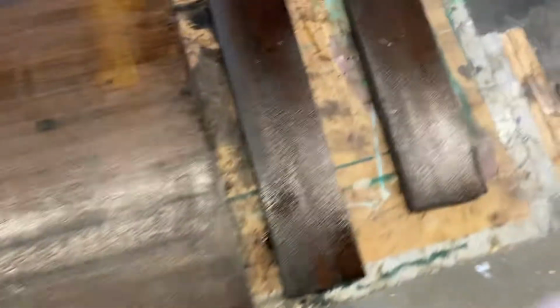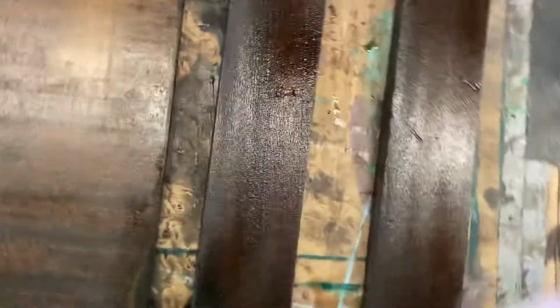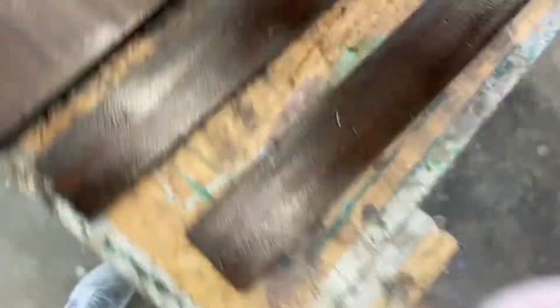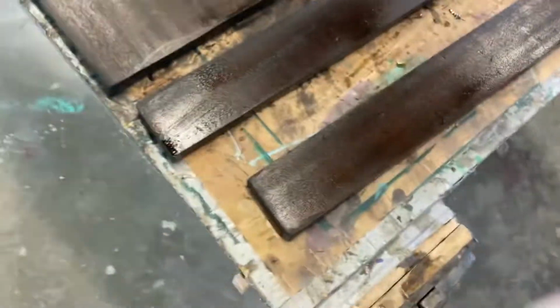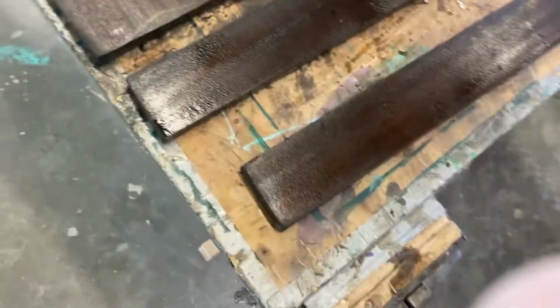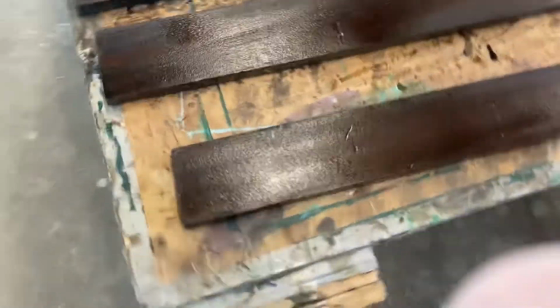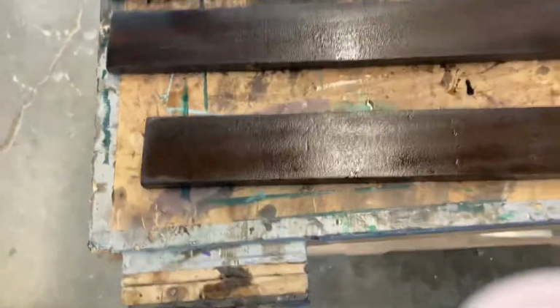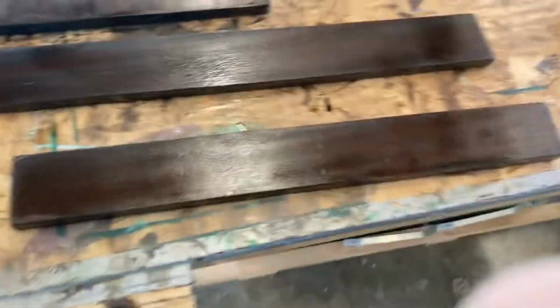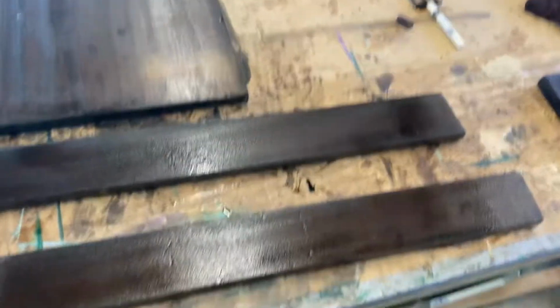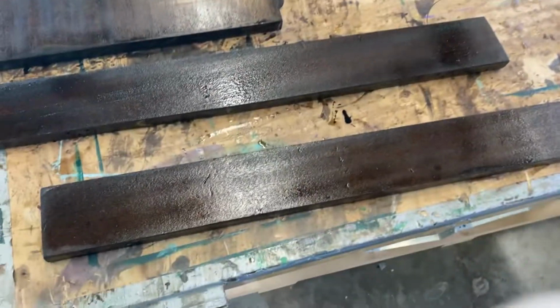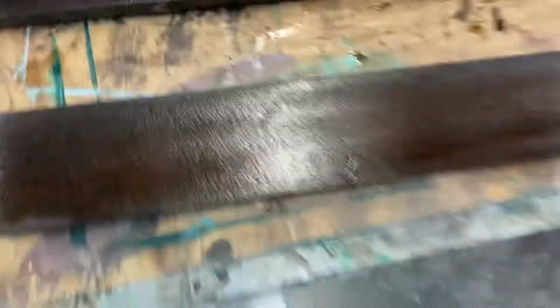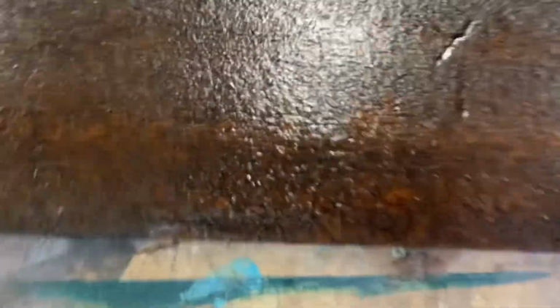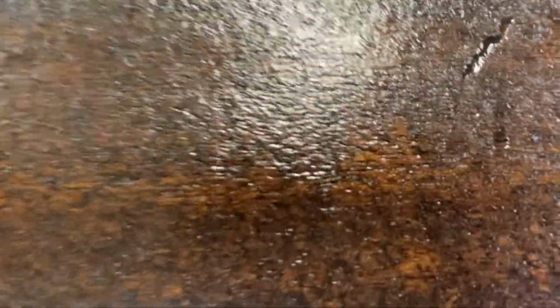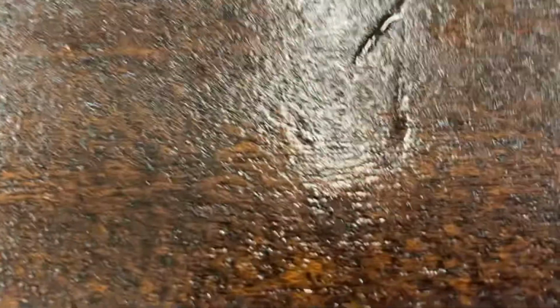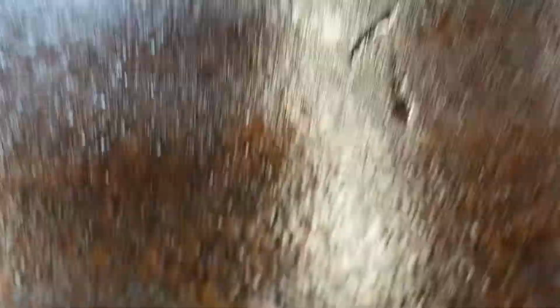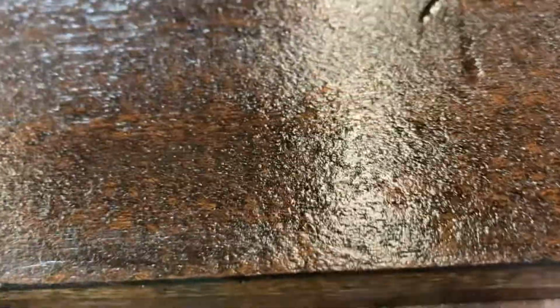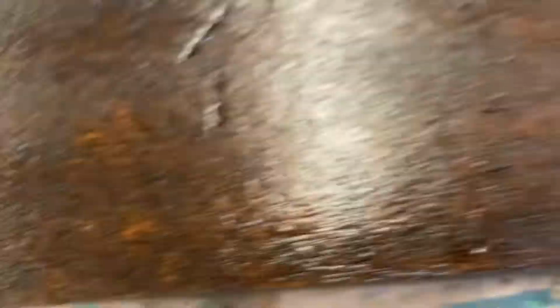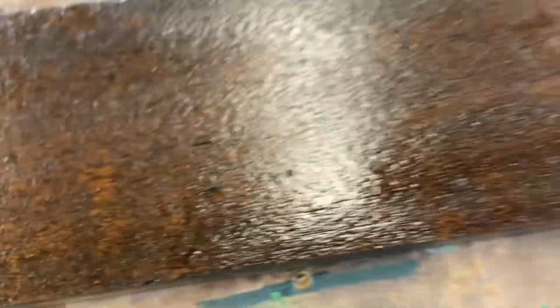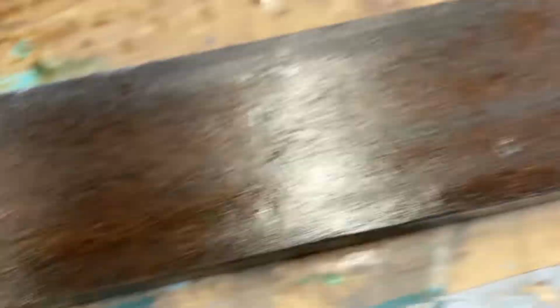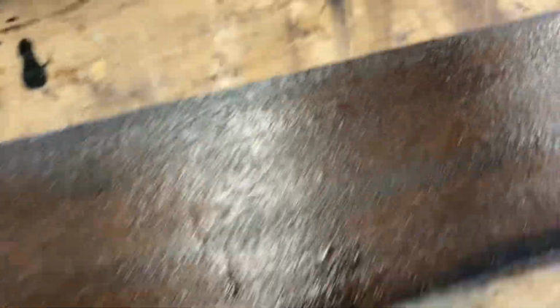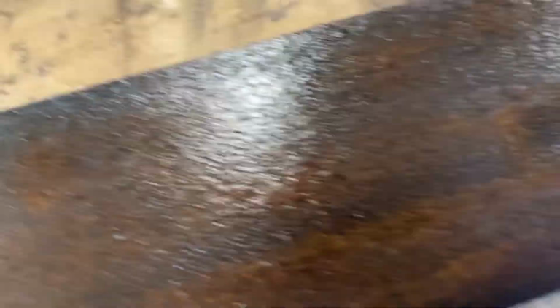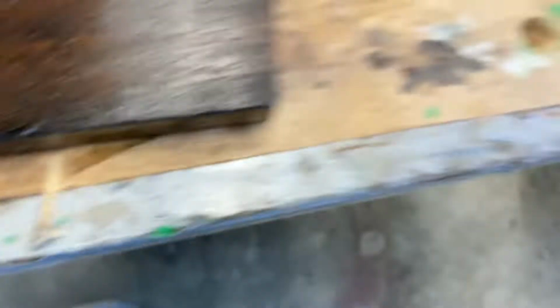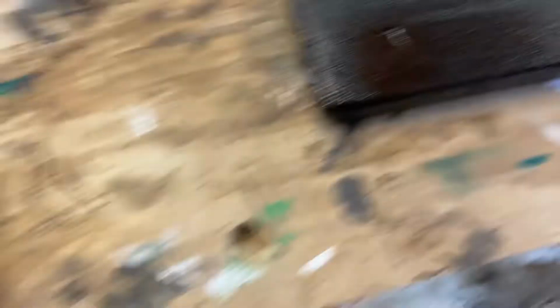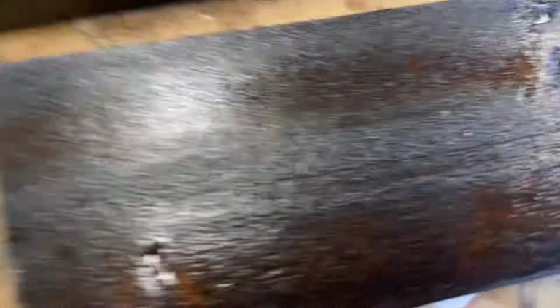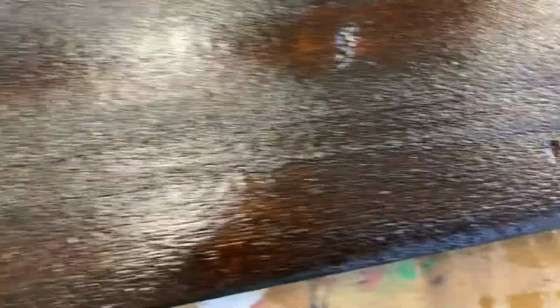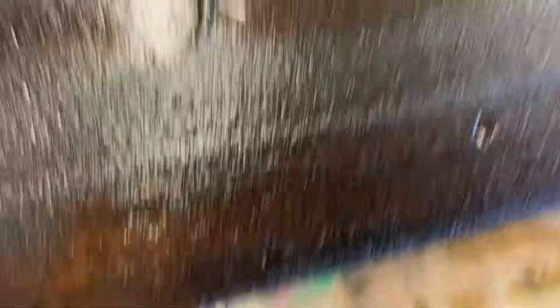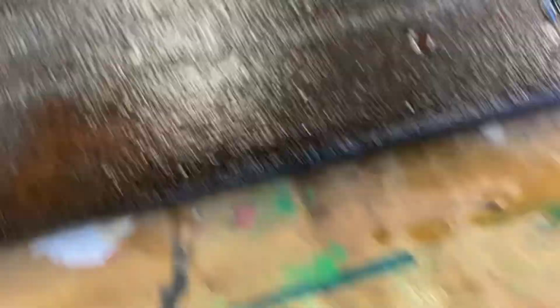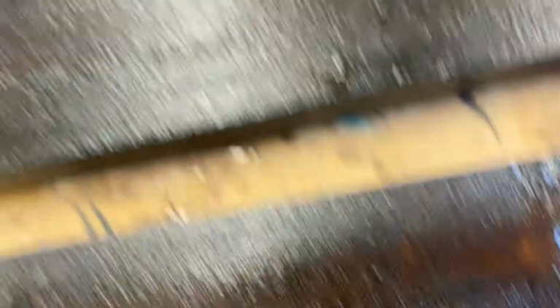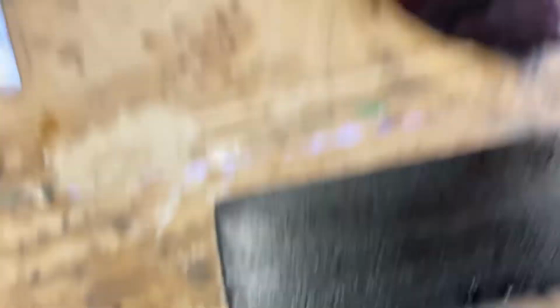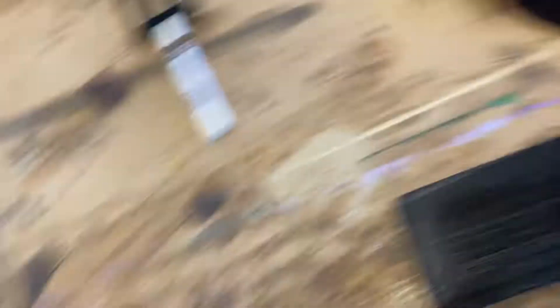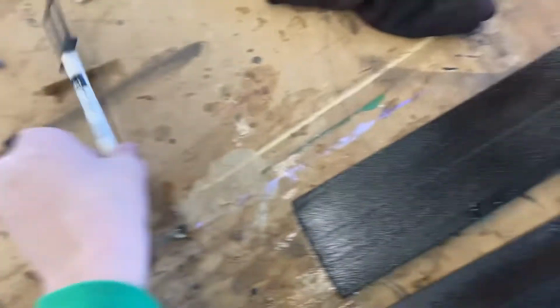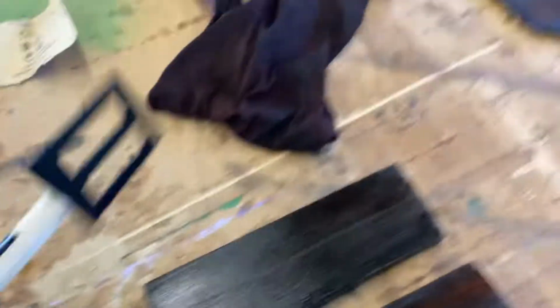I got the bench sanded down, taken apart, stained, and then polyurethane. I just put a fresh coat on this morning, so I've got to let the polyurethane dry — I'm going to wait a couple days for that to fully dry.